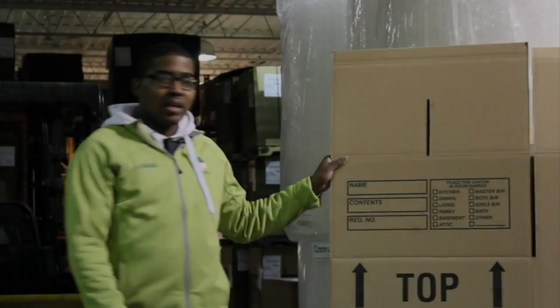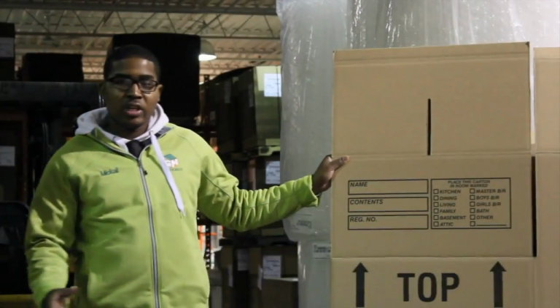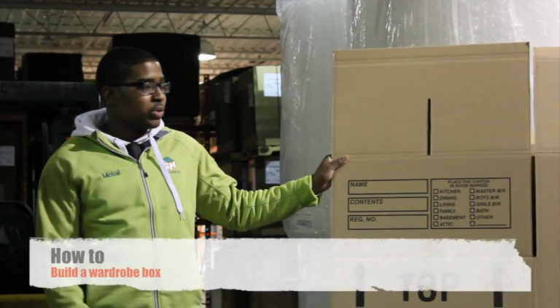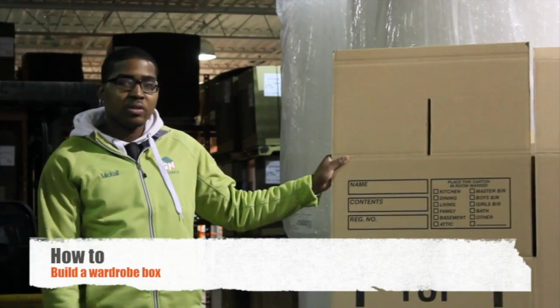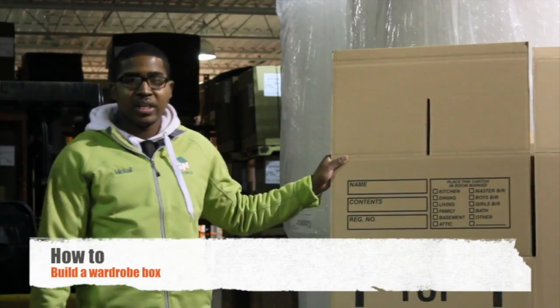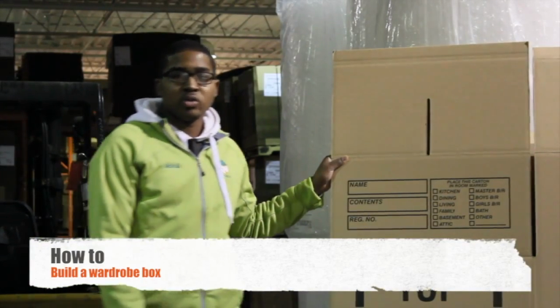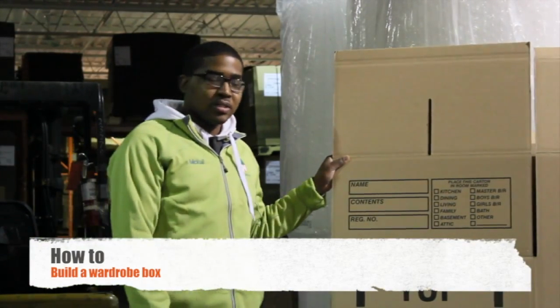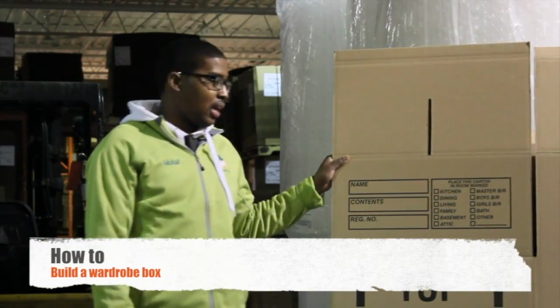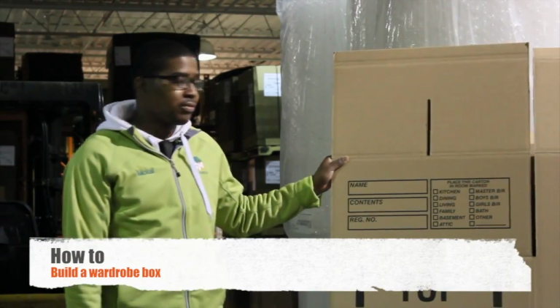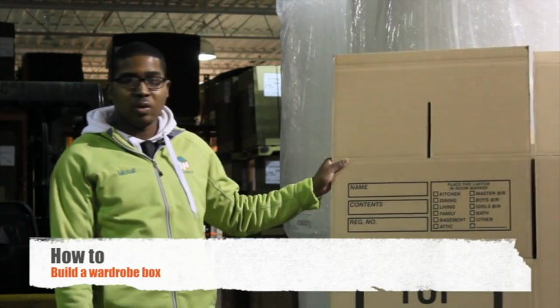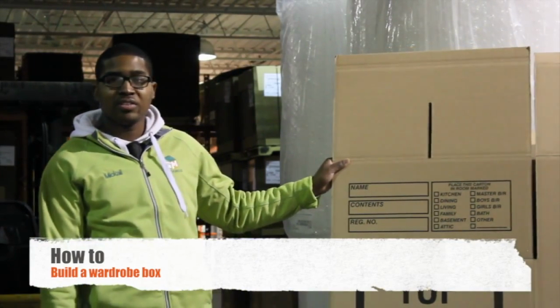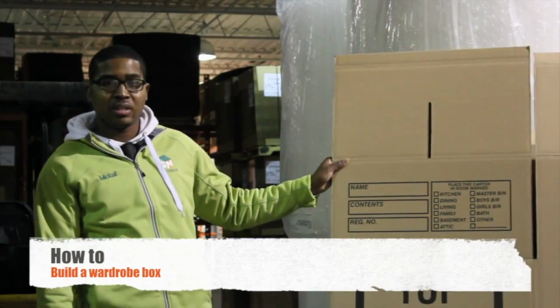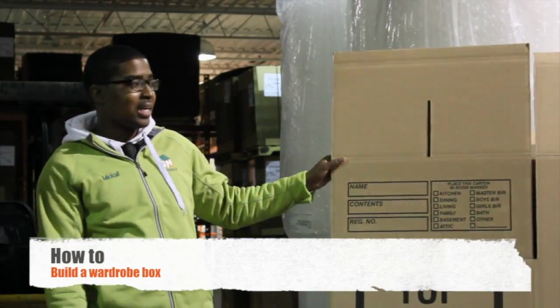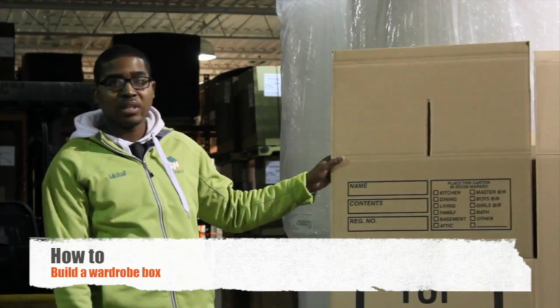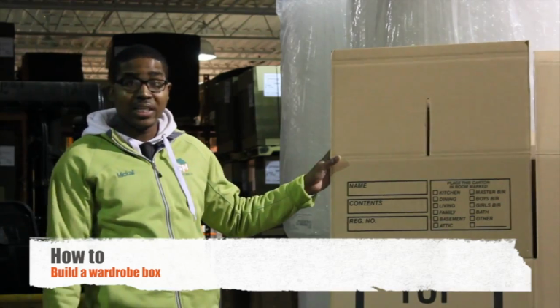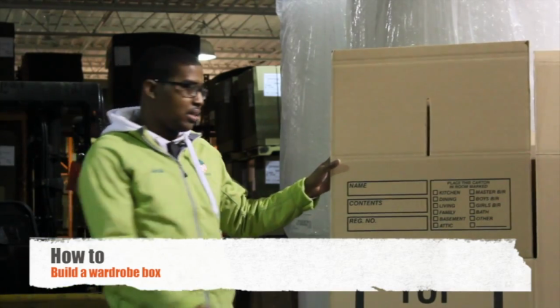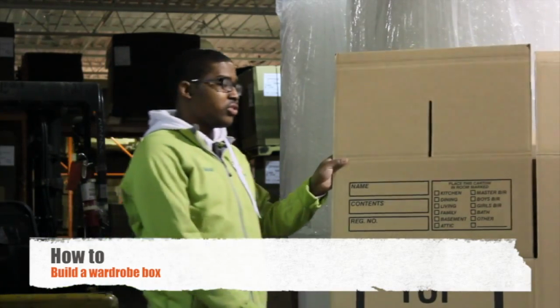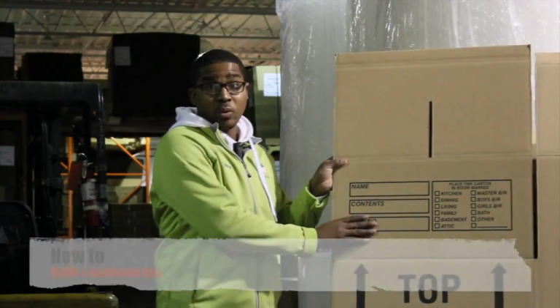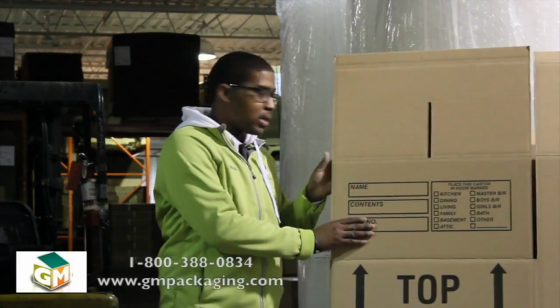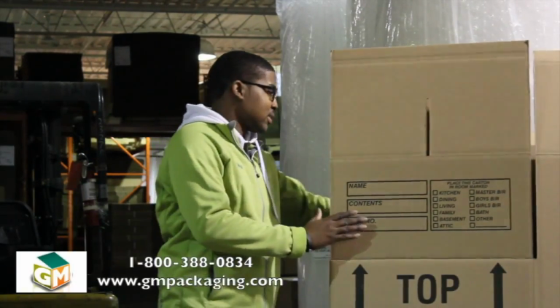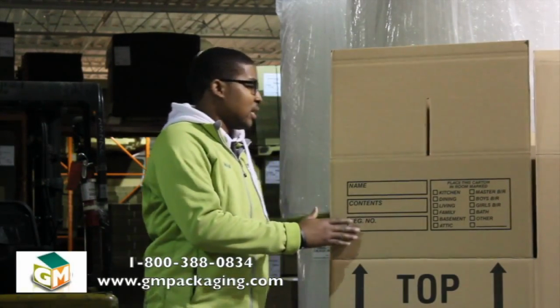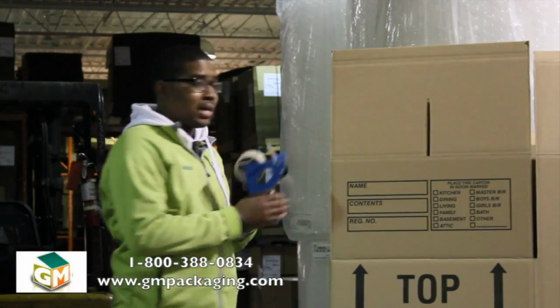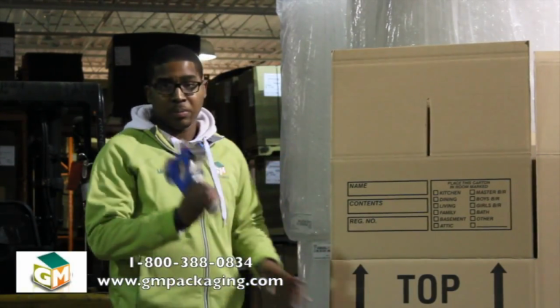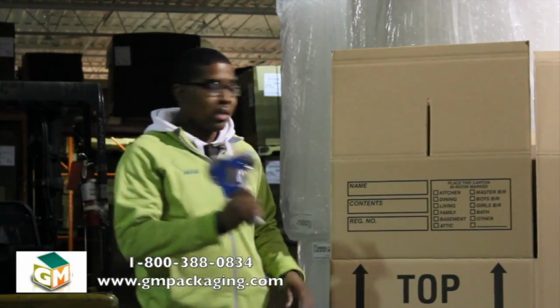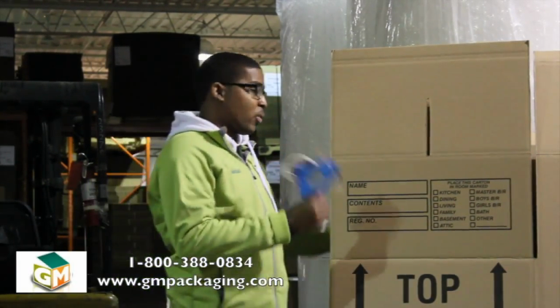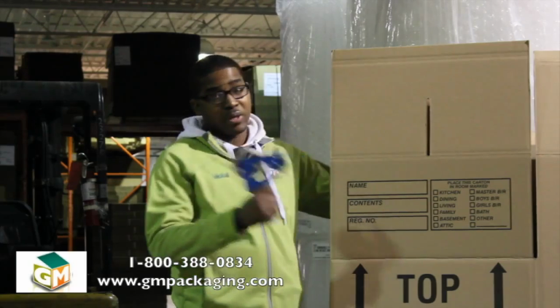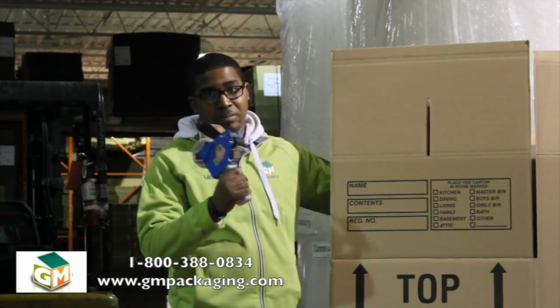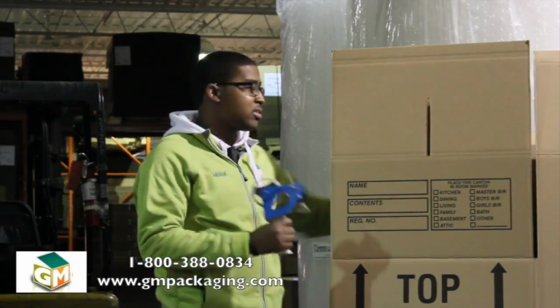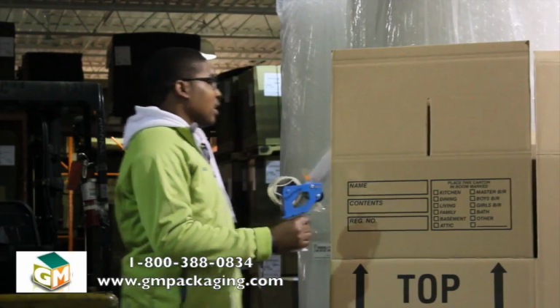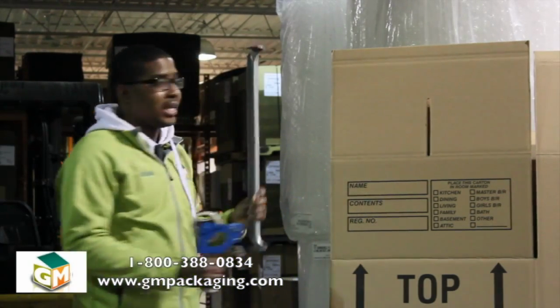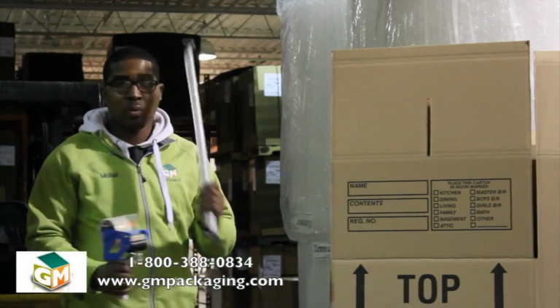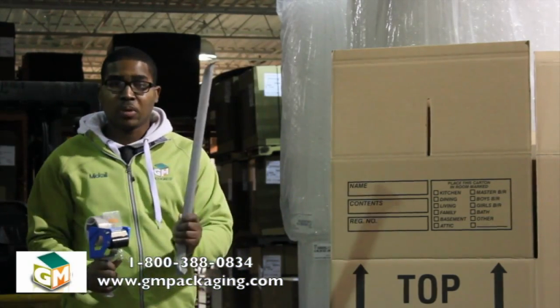Today I'll be showing you how to put together a wardrobe box. First I'll go over the items that you need: a wardrobe box, a small piece of tape, hopefully with a tape dispenser, and a wardrobe bar.